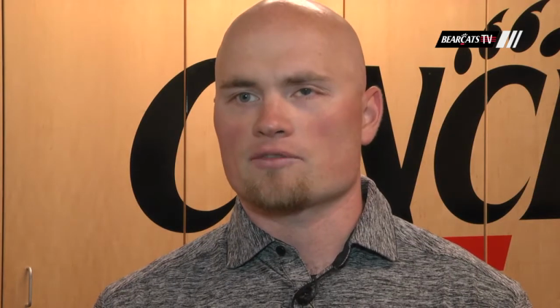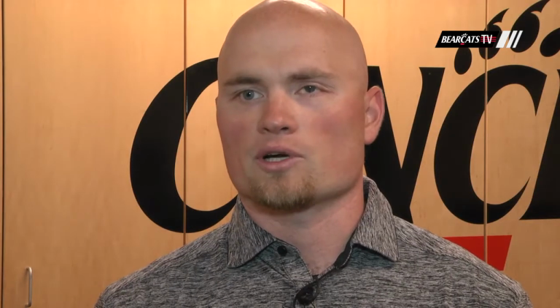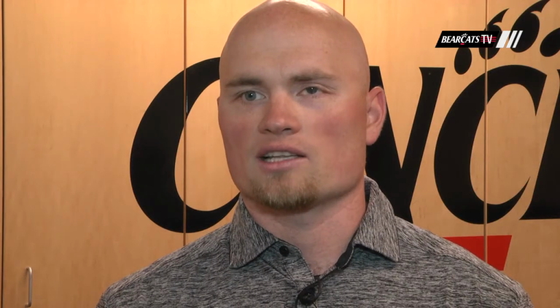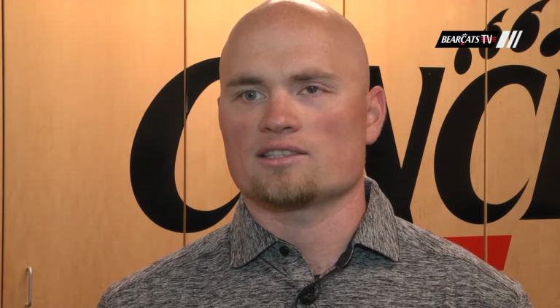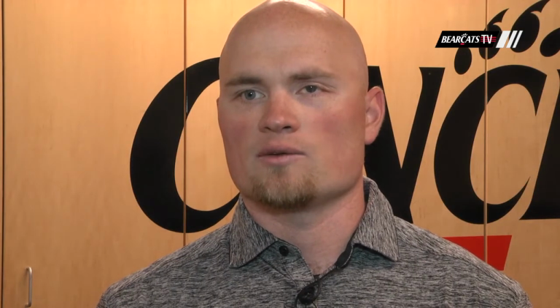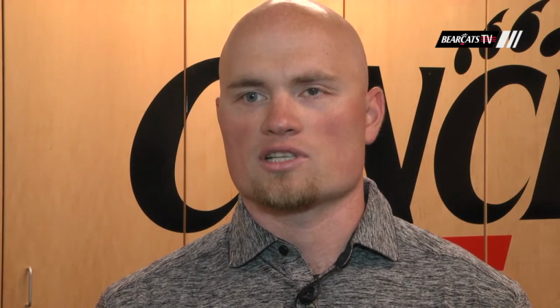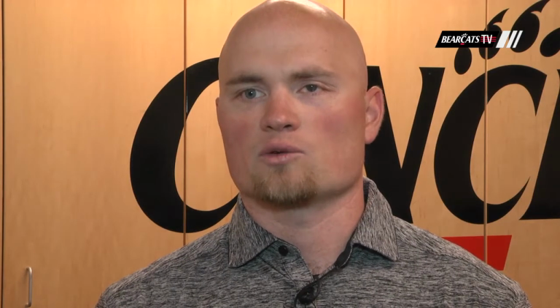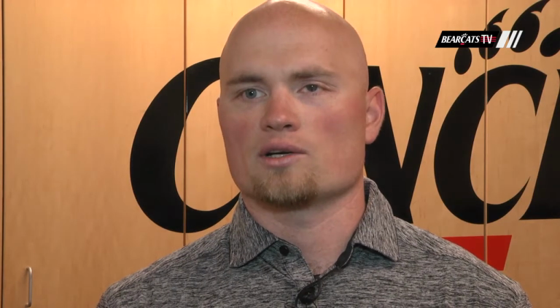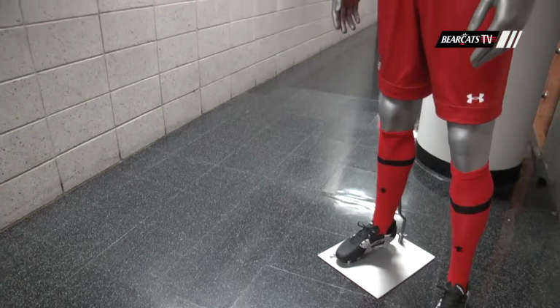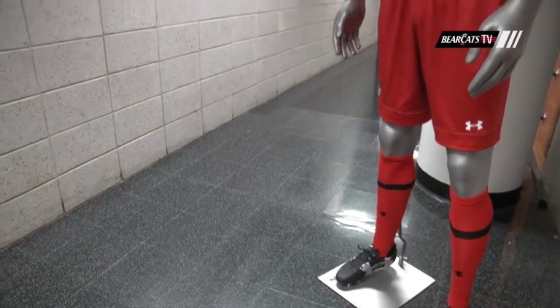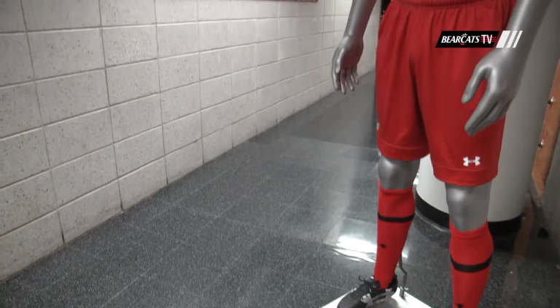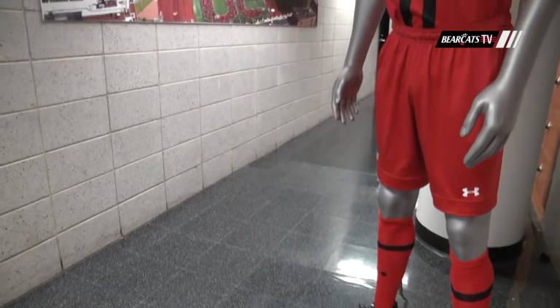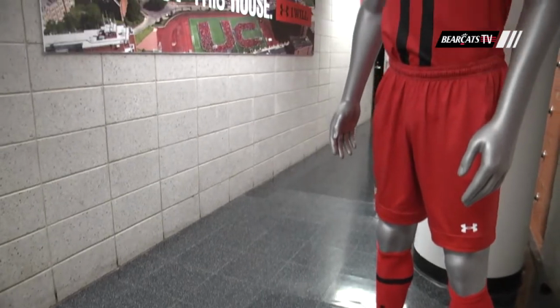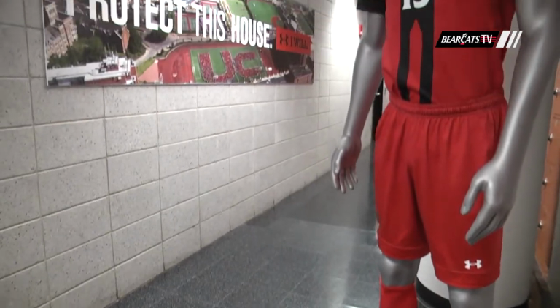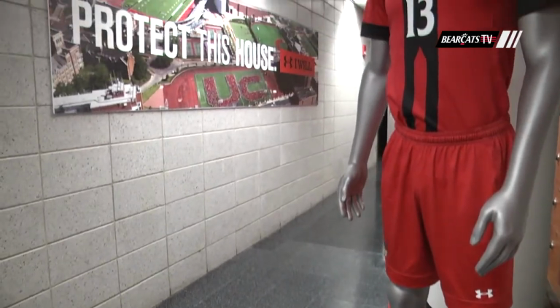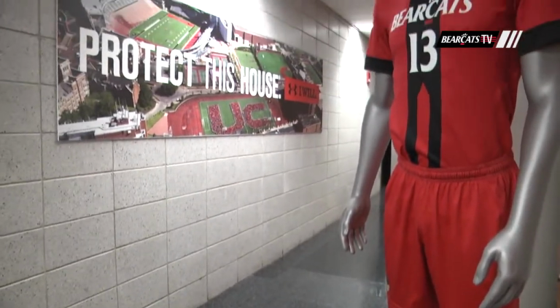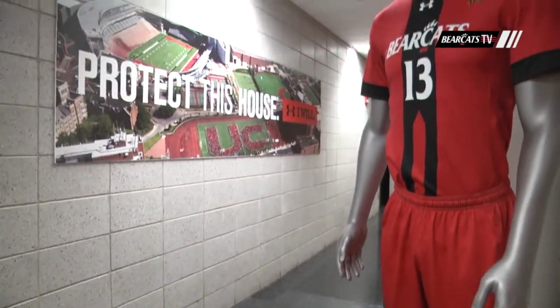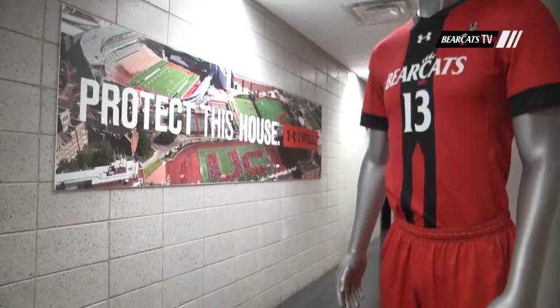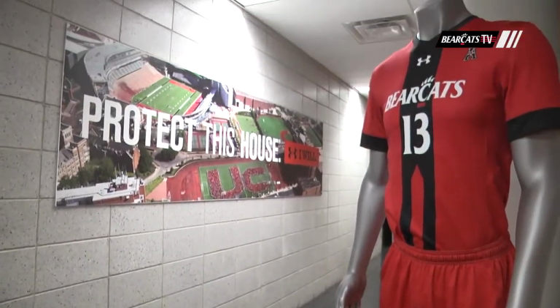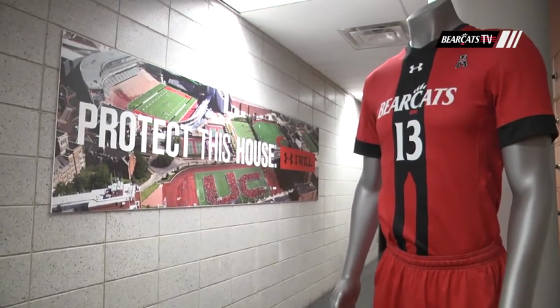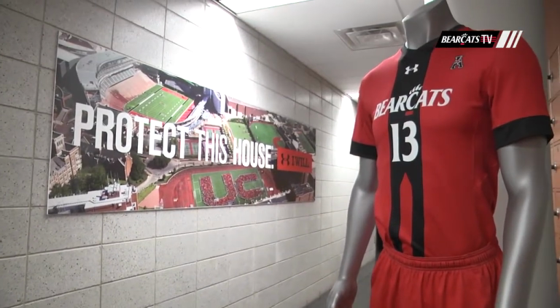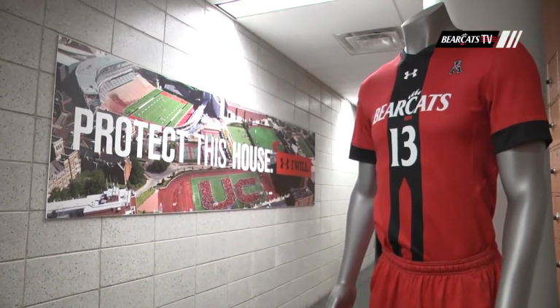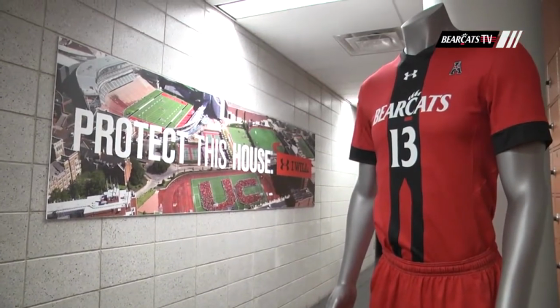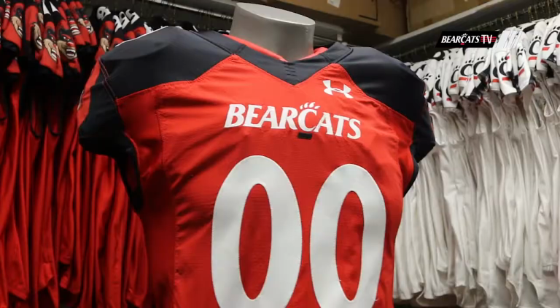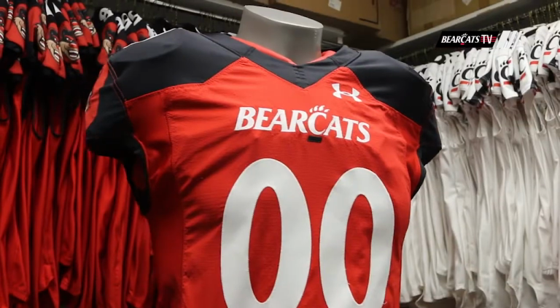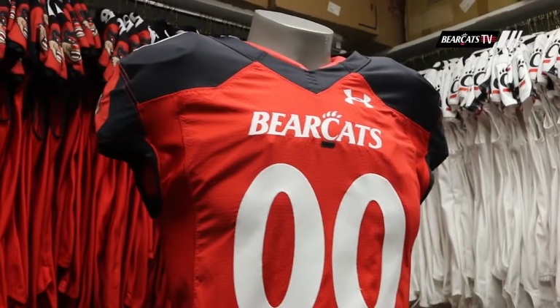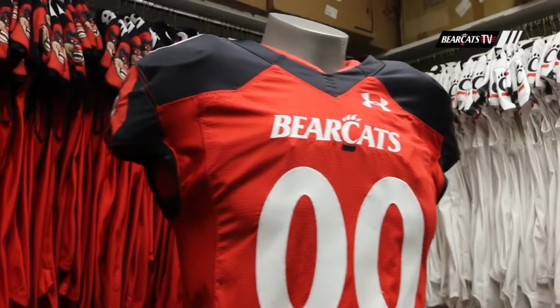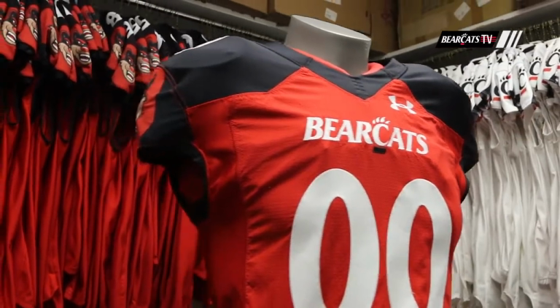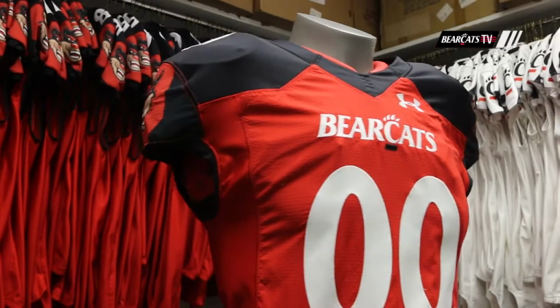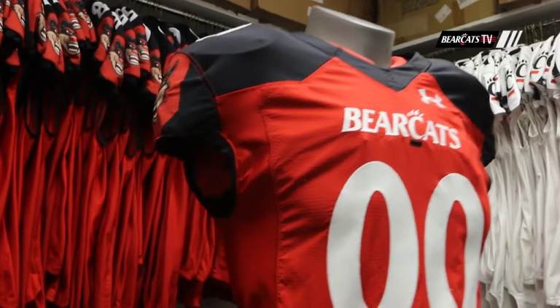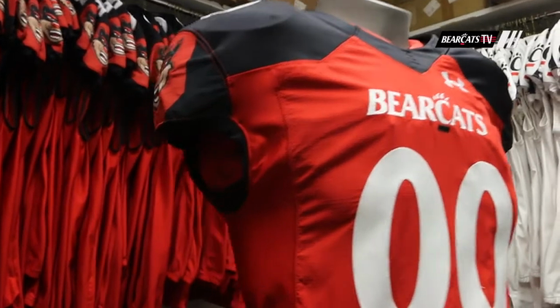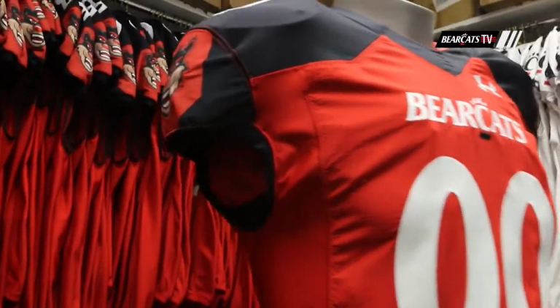Geographically we're kind of locked in — there's a lot of red surrounding us from different universities, different institutions — so what could make our red different? As we started to look at it, how could we accent the Bearcats?